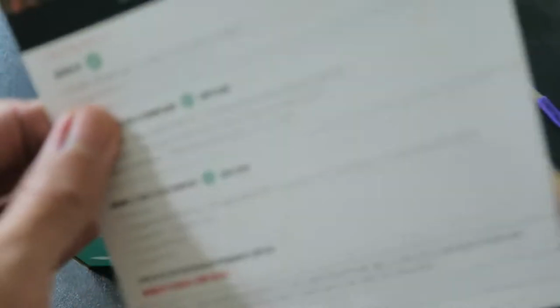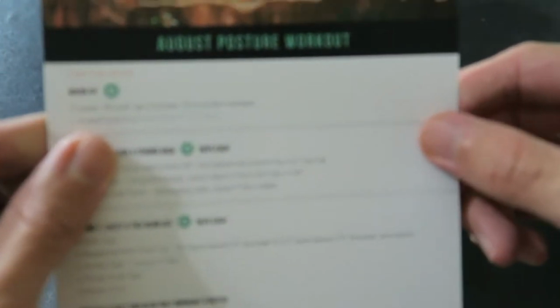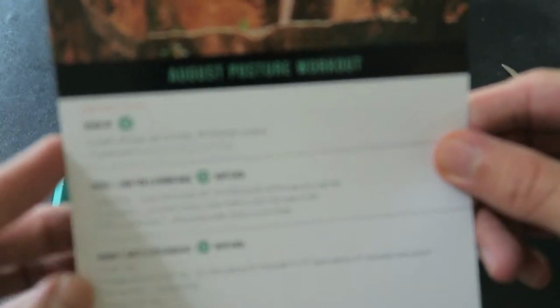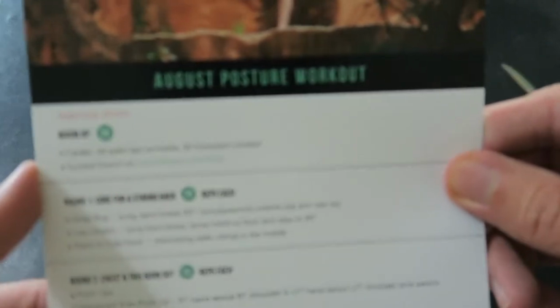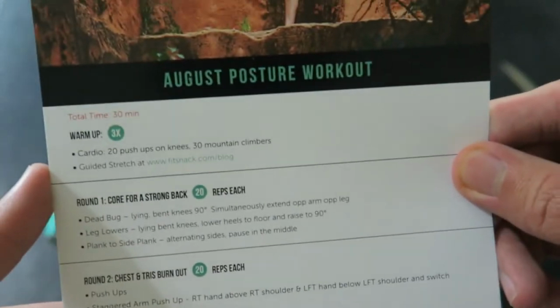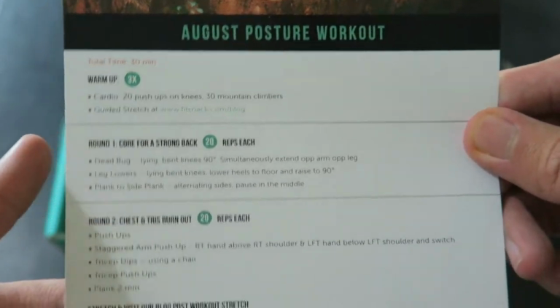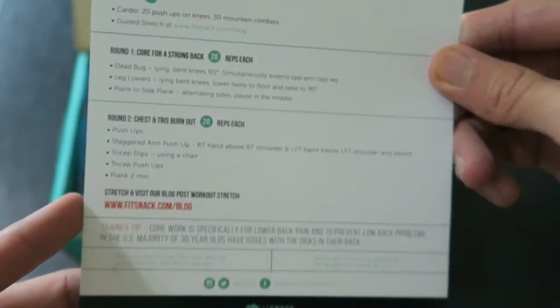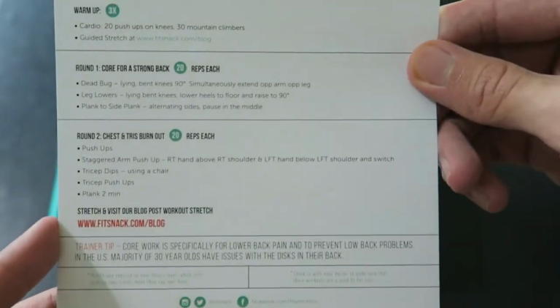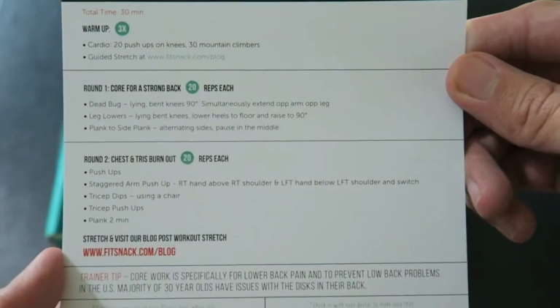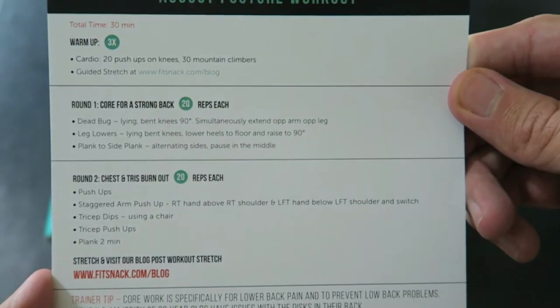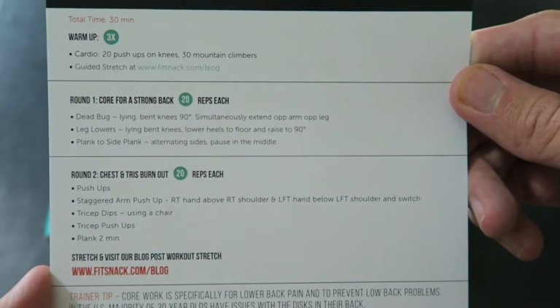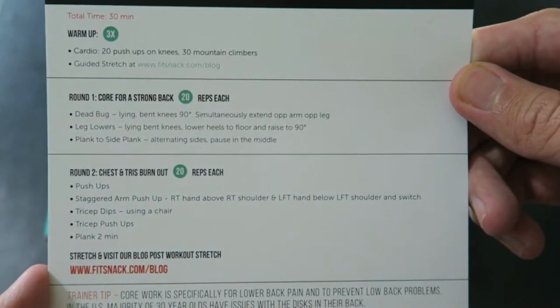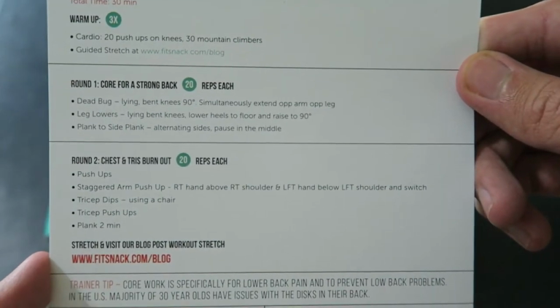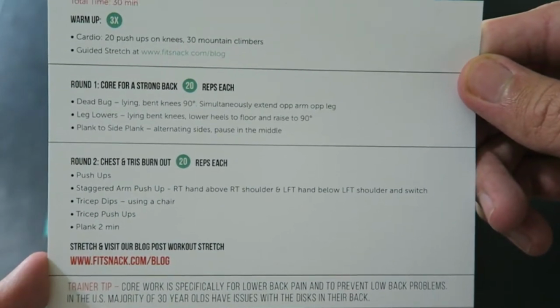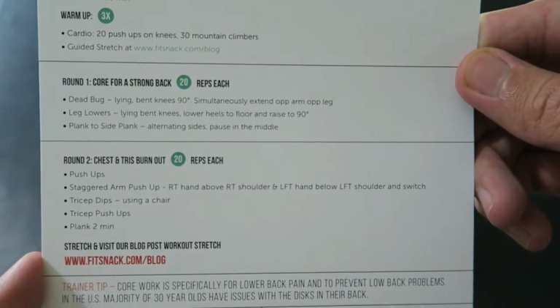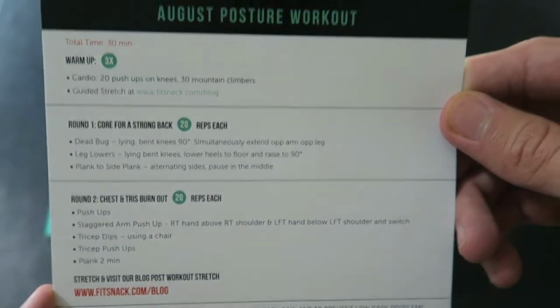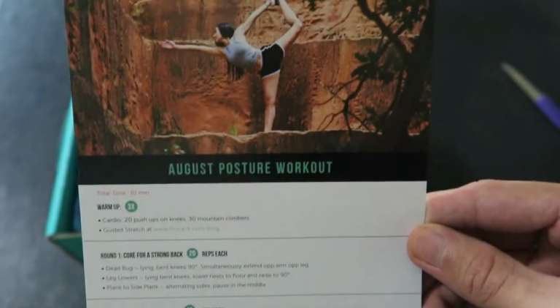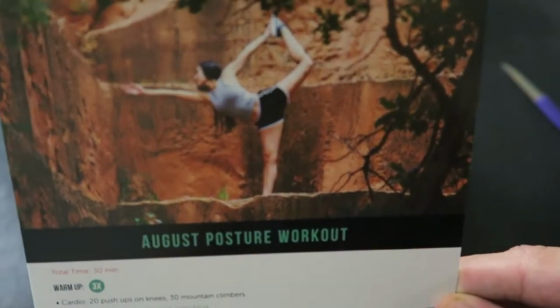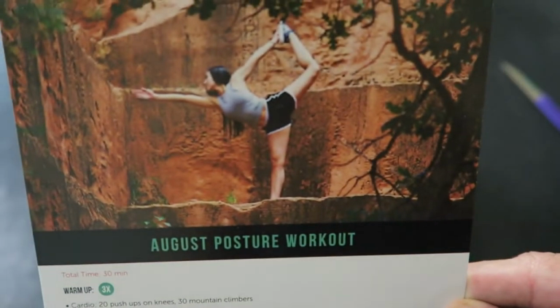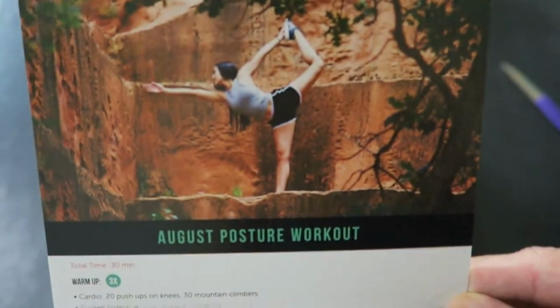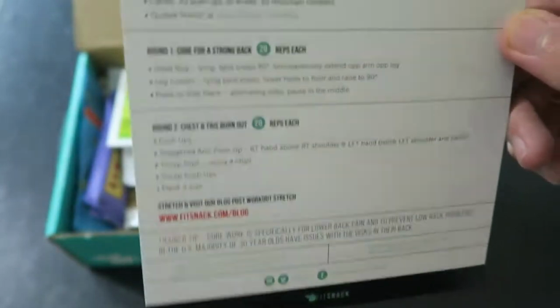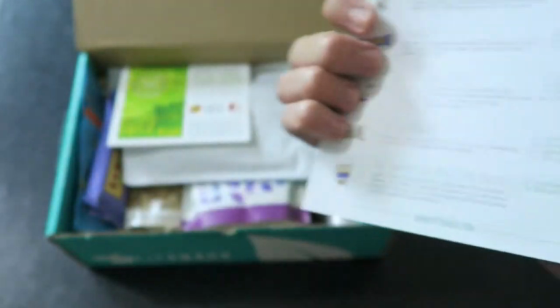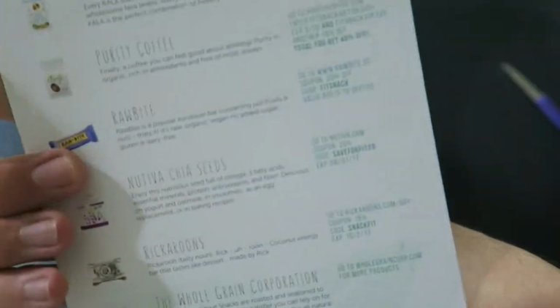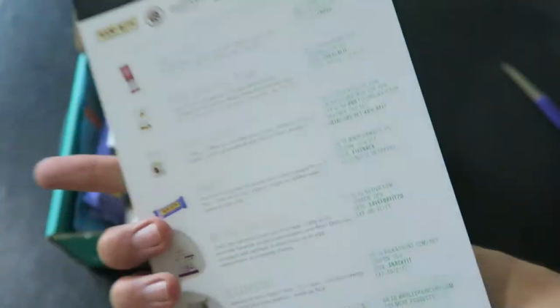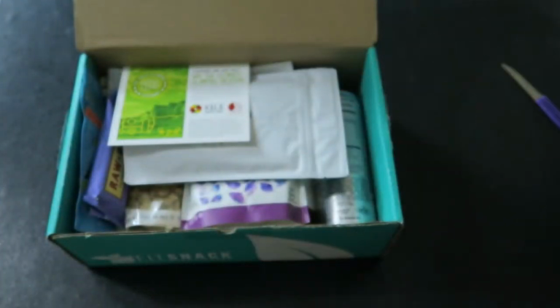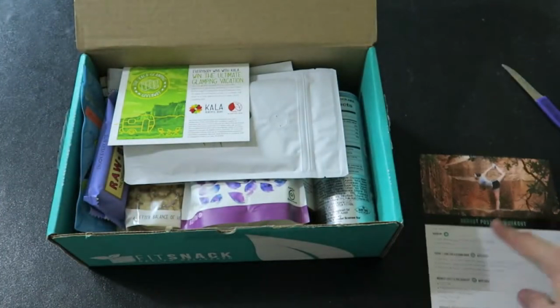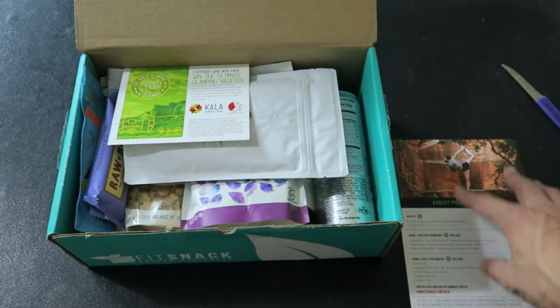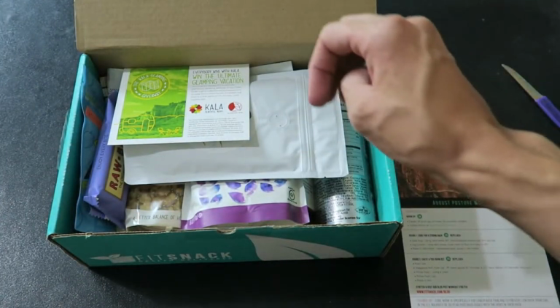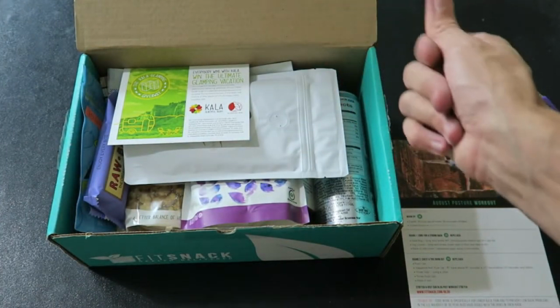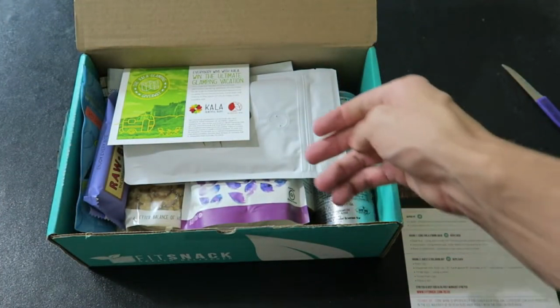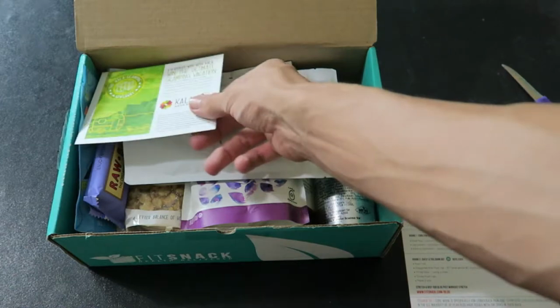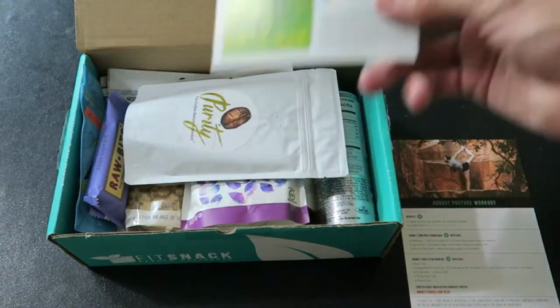This month there's the August posture workout card. If you guys want to add this workout to your routine, you can screenshot this and let me know how it goes. We also have a spoiler card here — we'll look at that at the end.